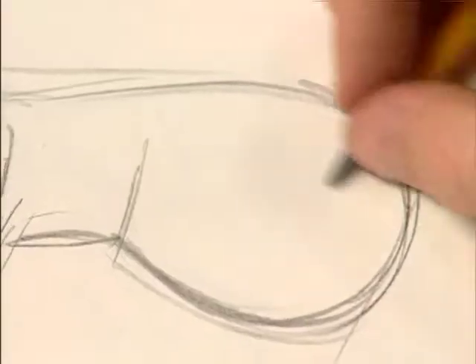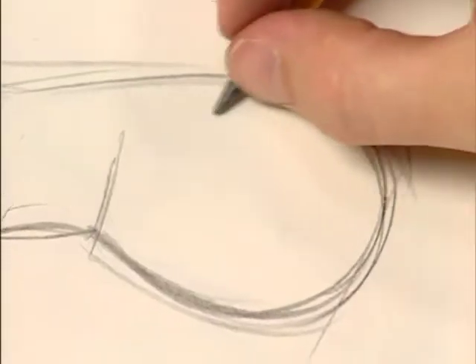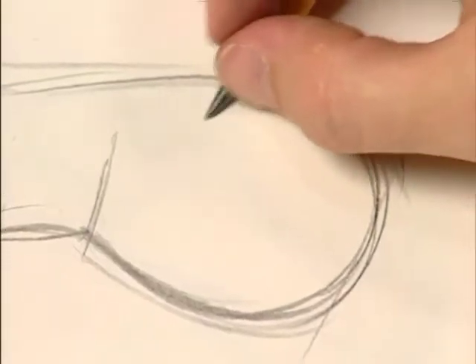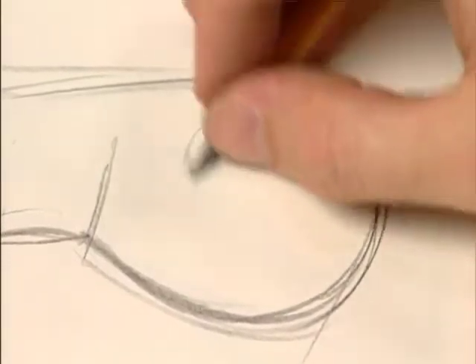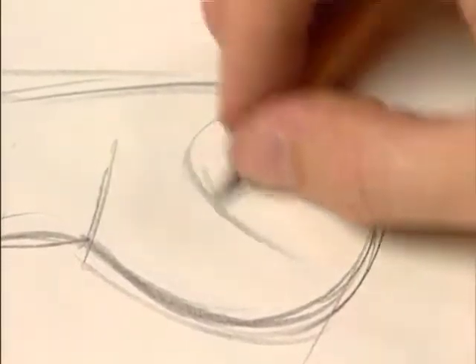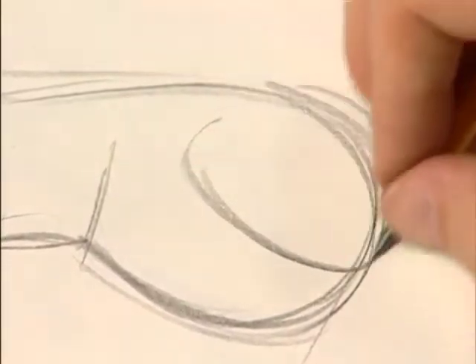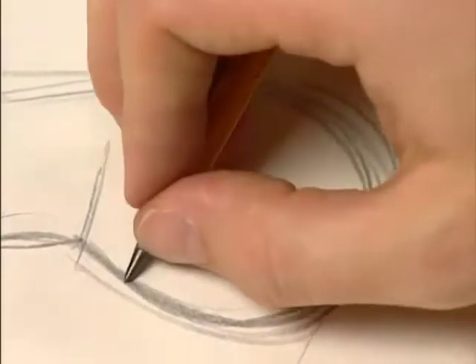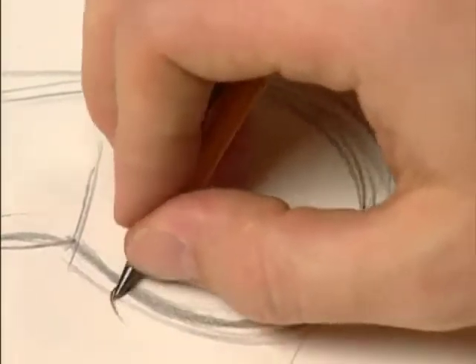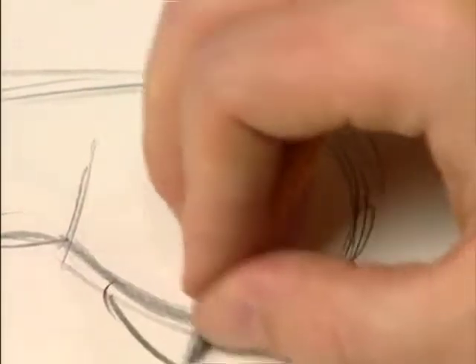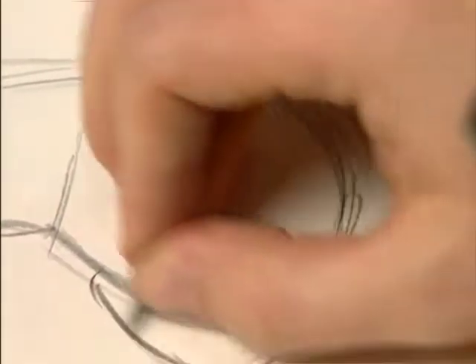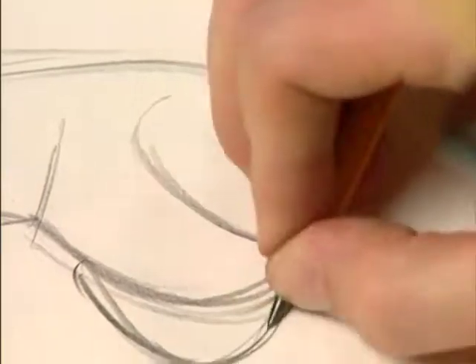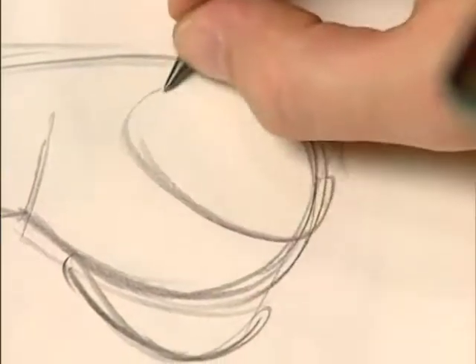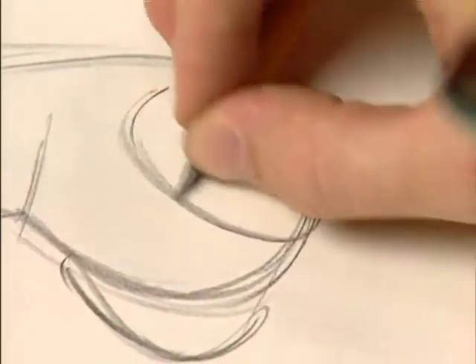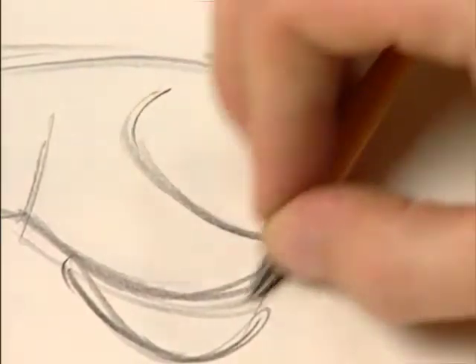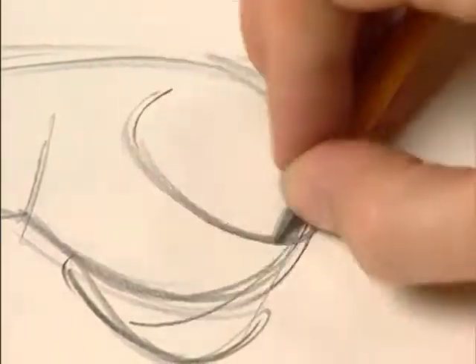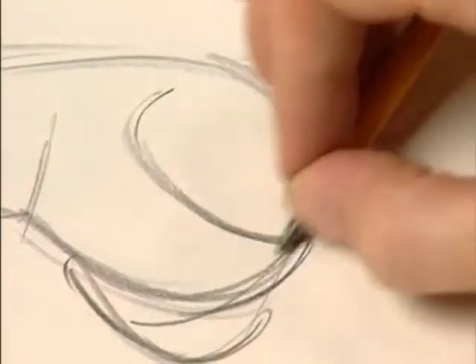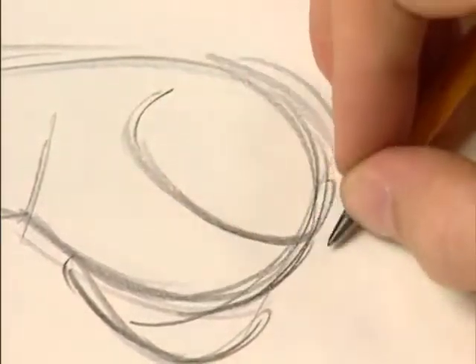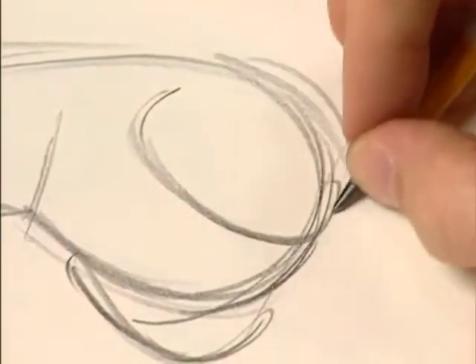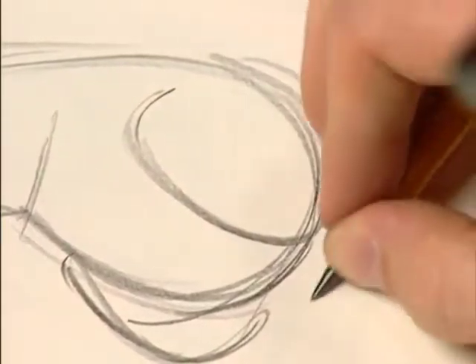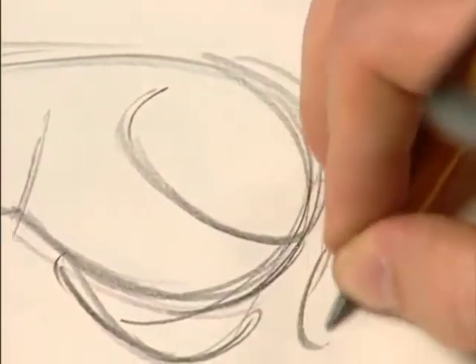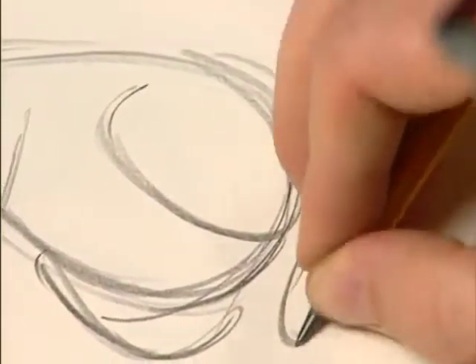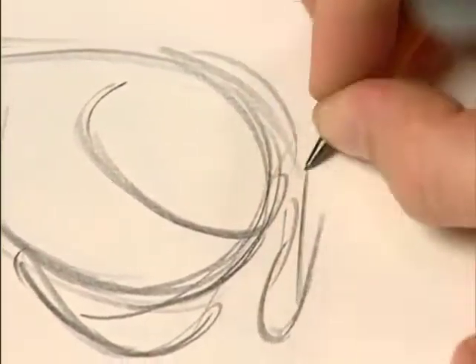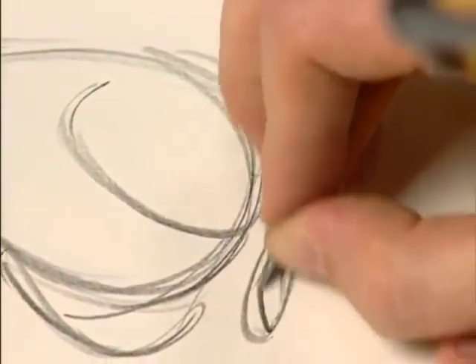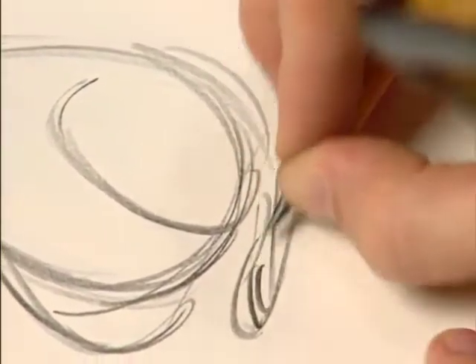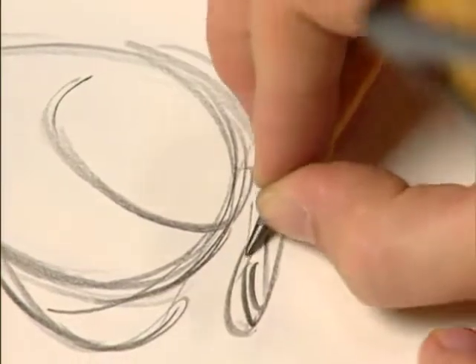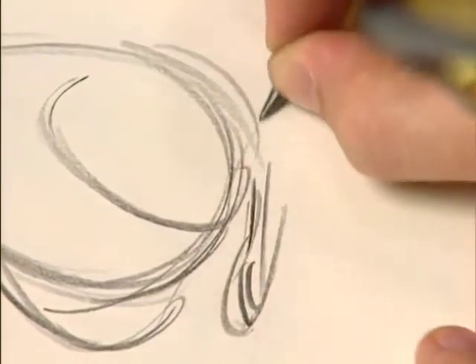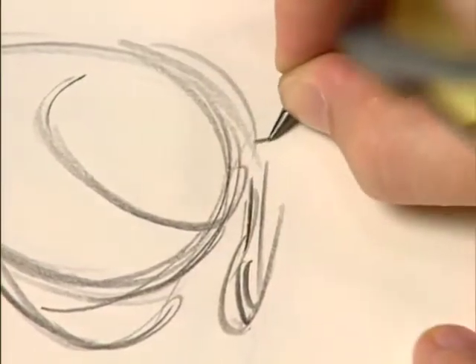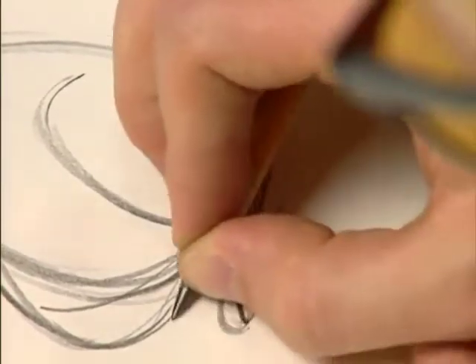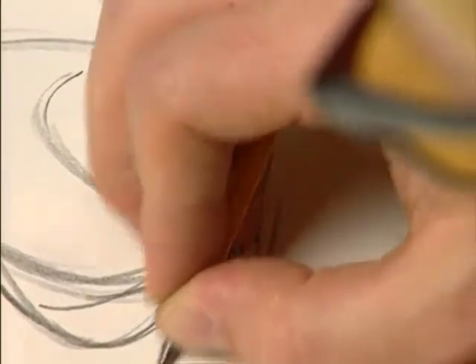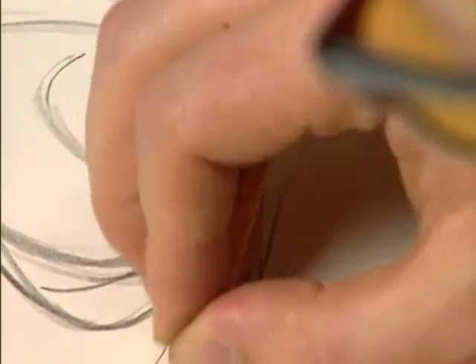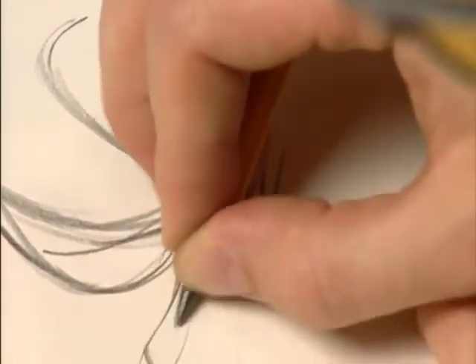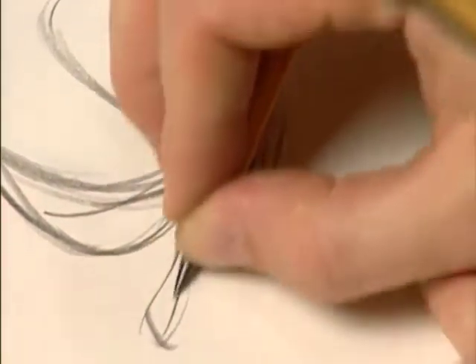And then down here on his bottom half, we draw his legs and his feet. He's got kind of big feet, and they kind of stick out from under his body.